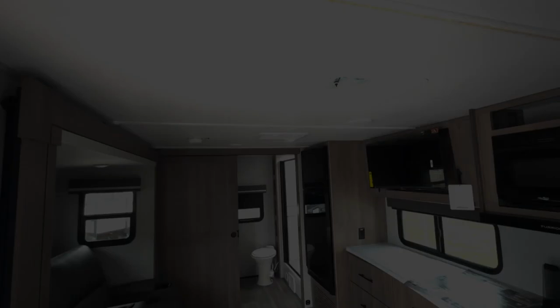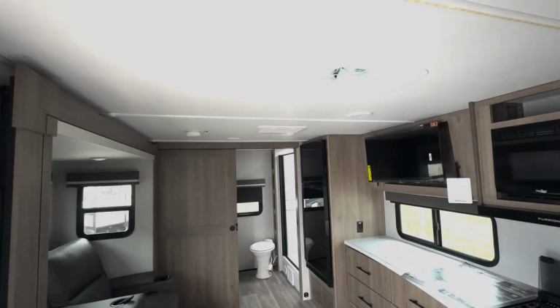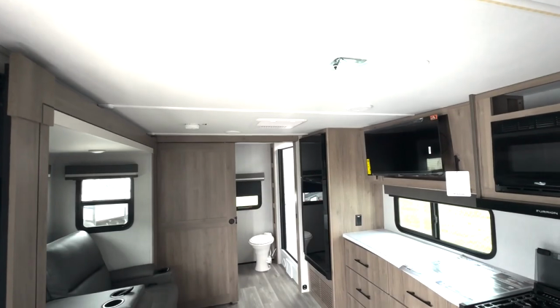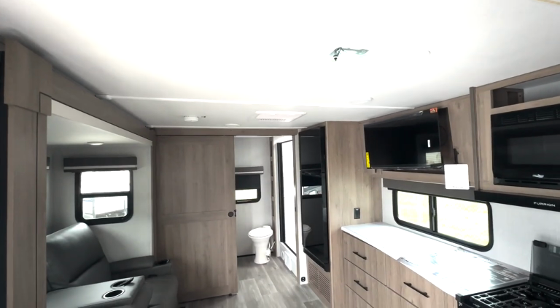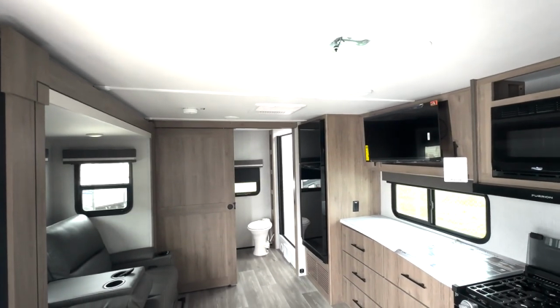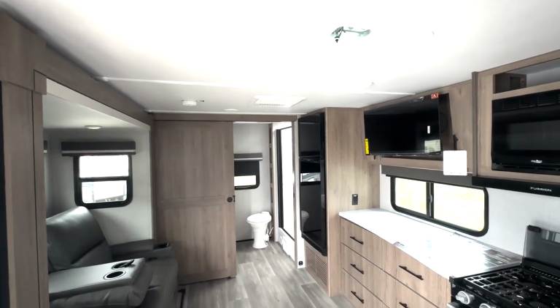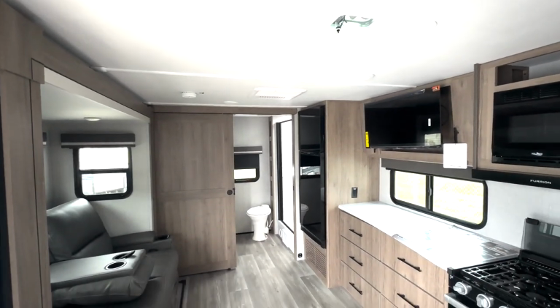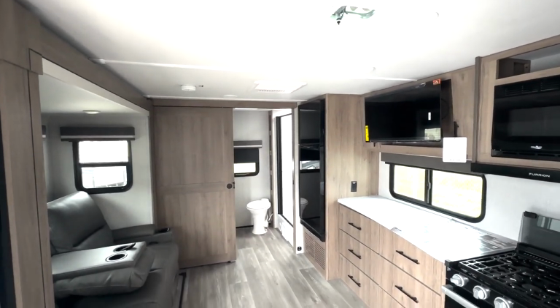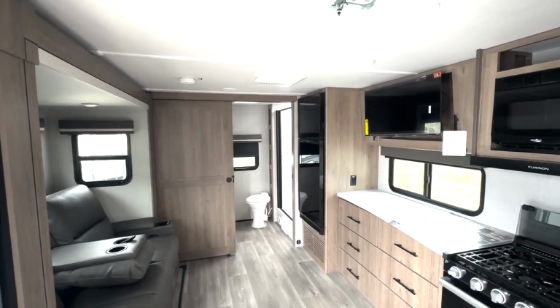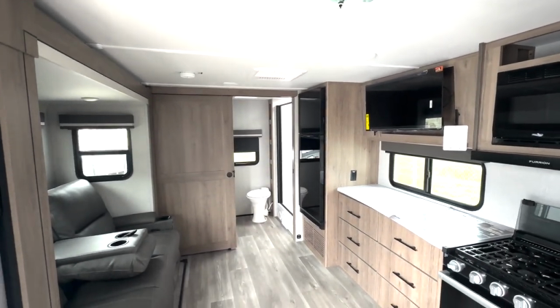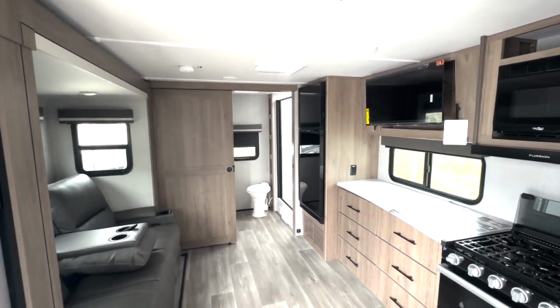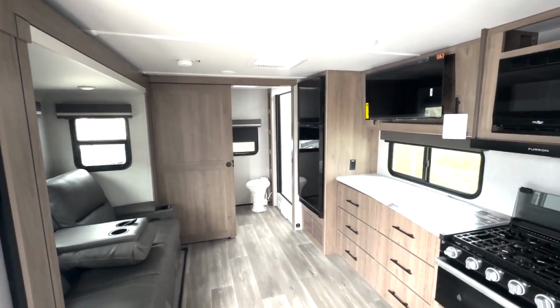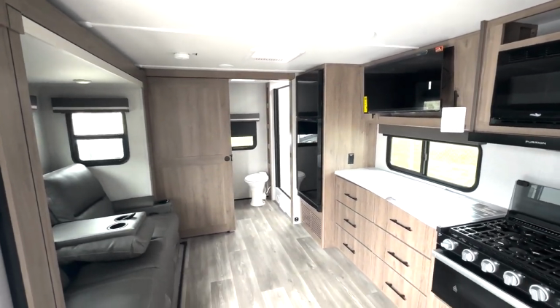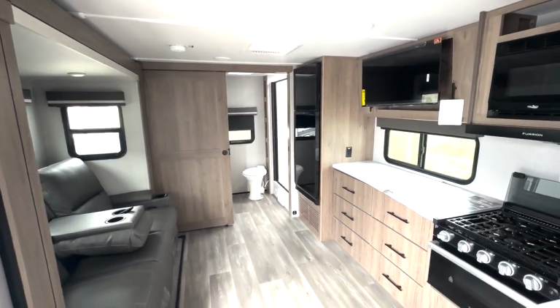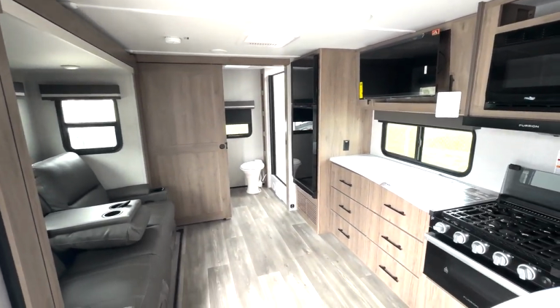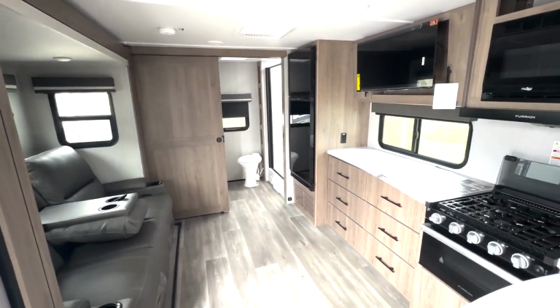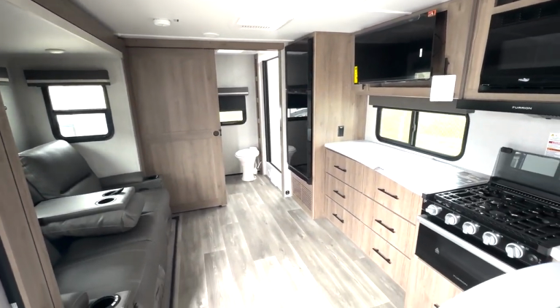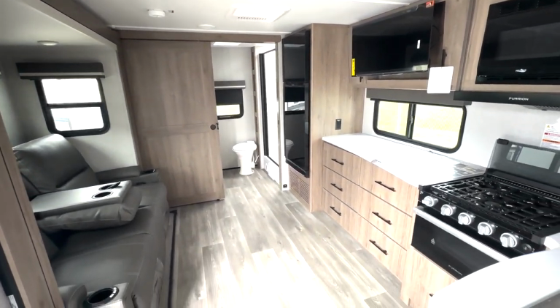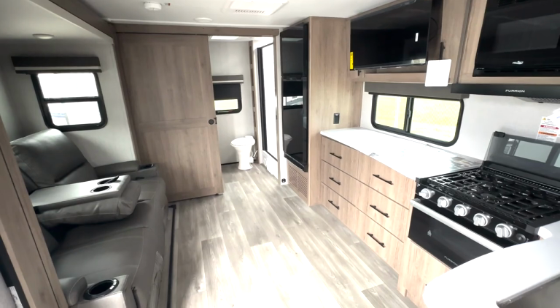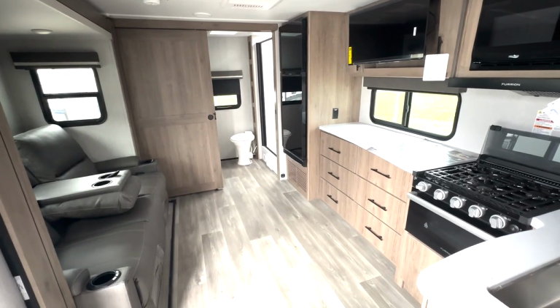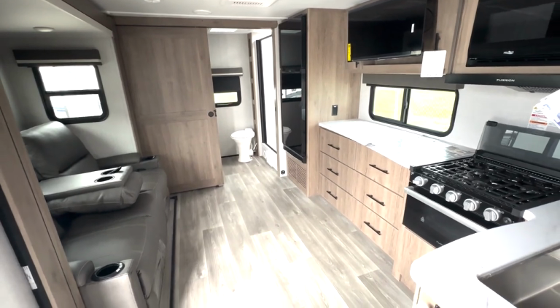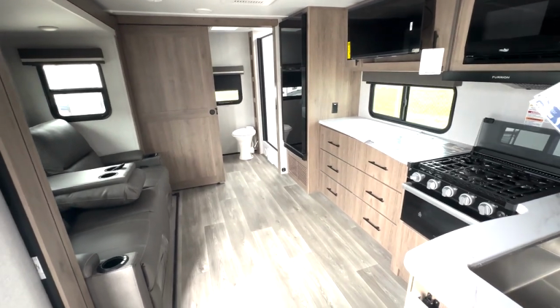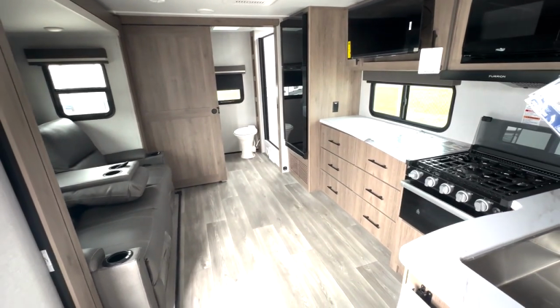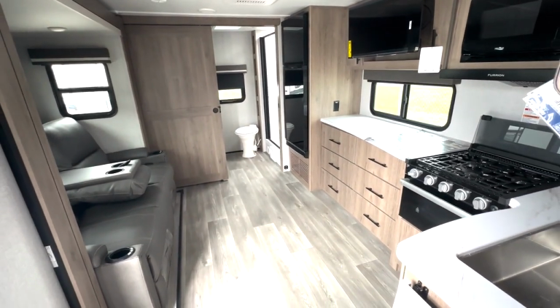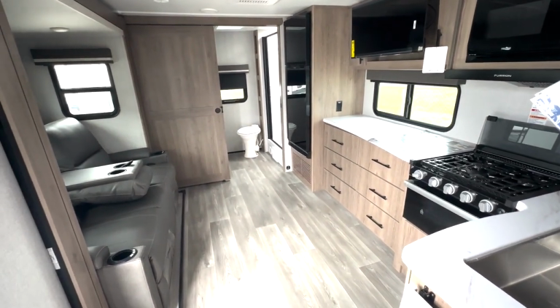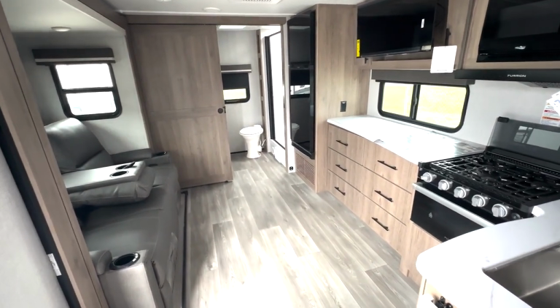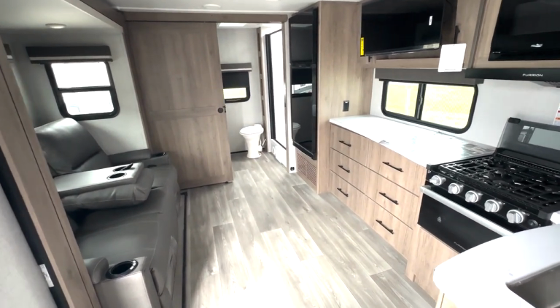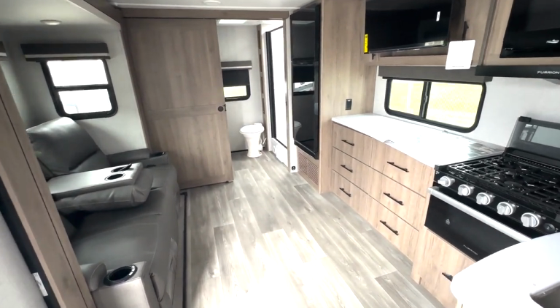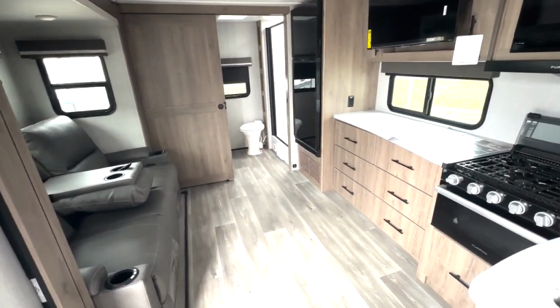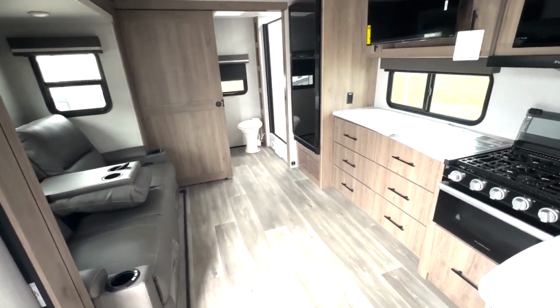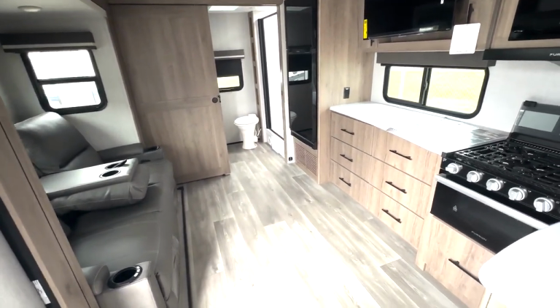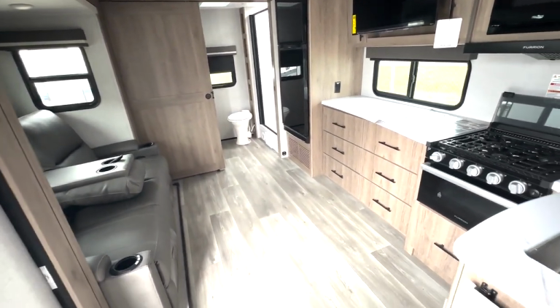Before we jump into all the details of this really cute rear bath couples coach, I wanted to give you a quick look at your floor plan setup right here. It's definitely one of my favorites that we have.